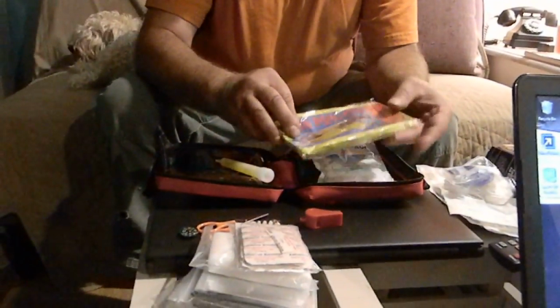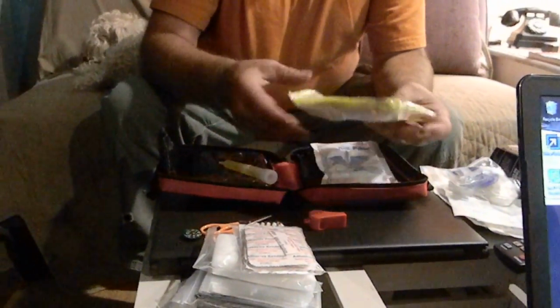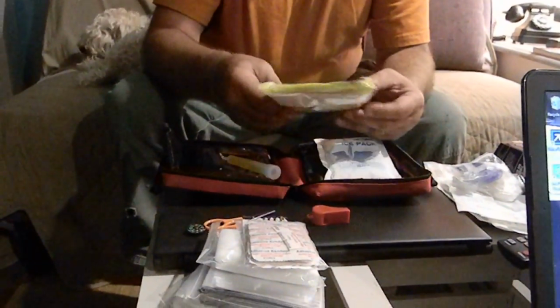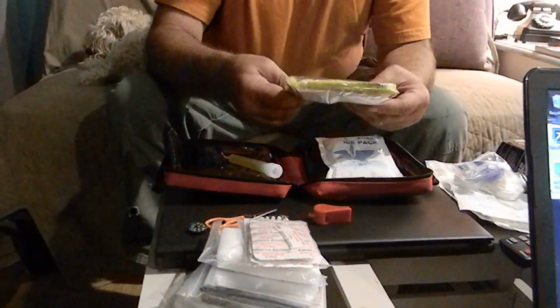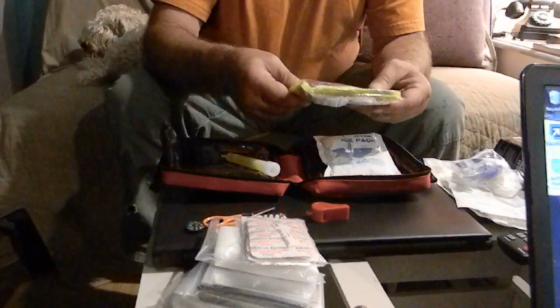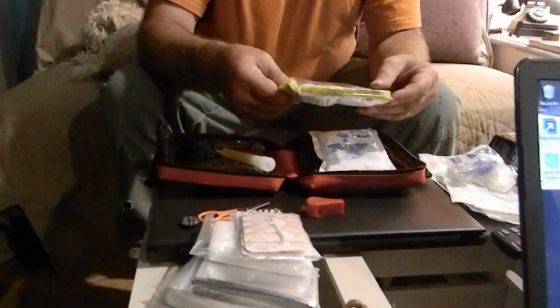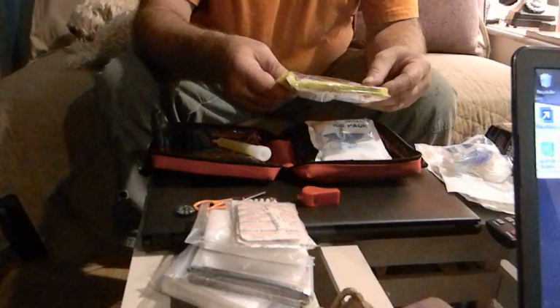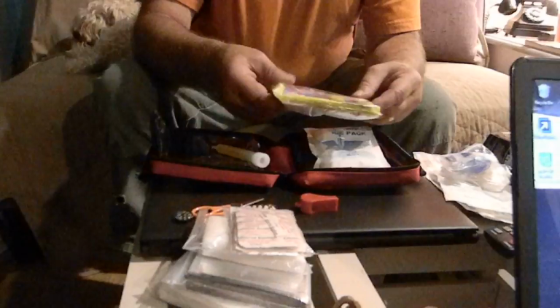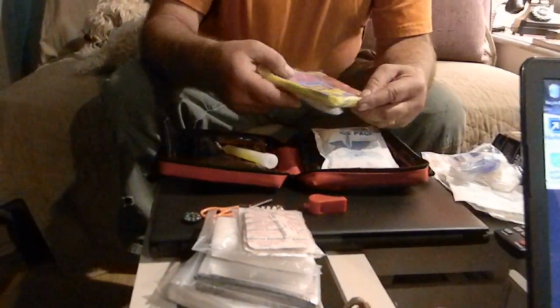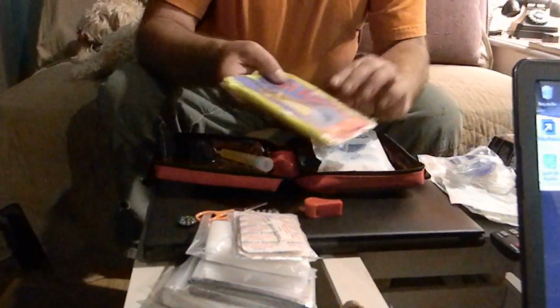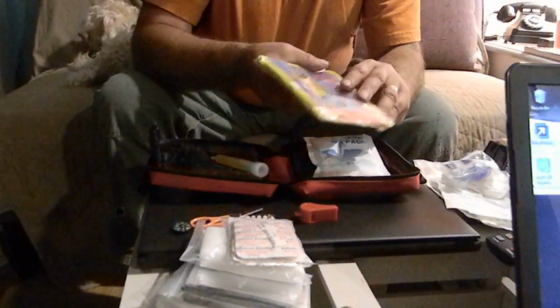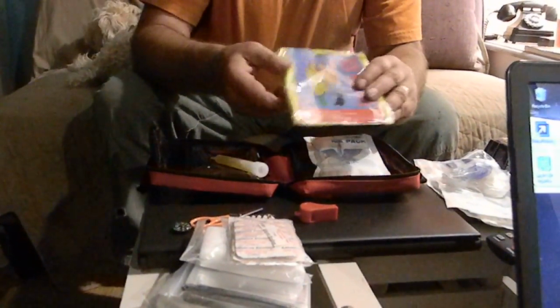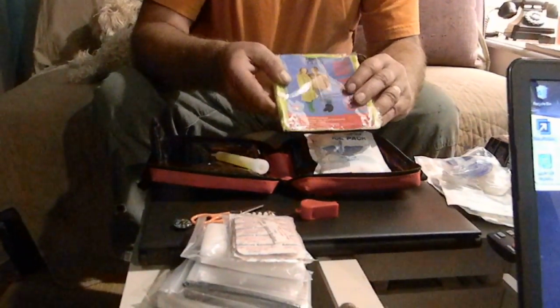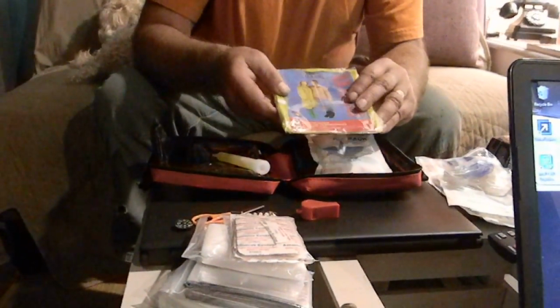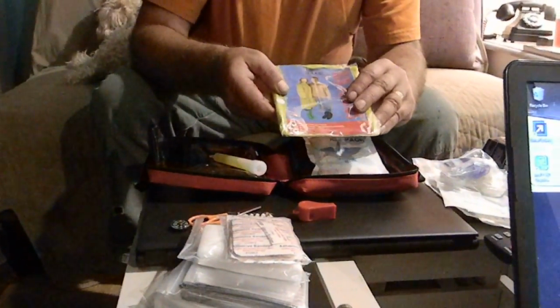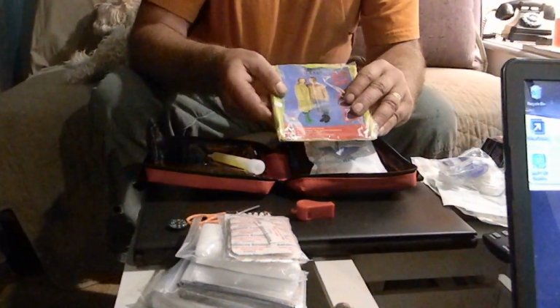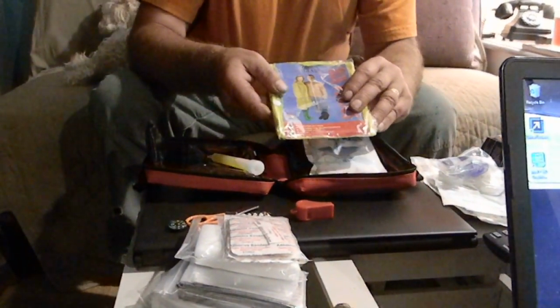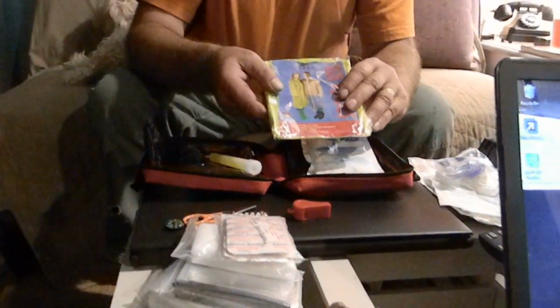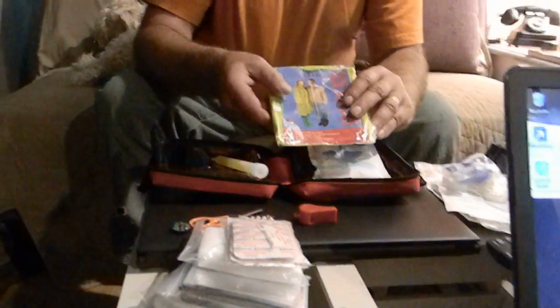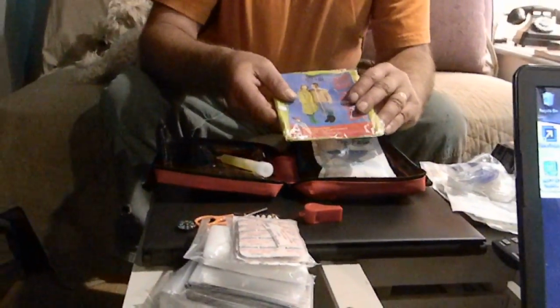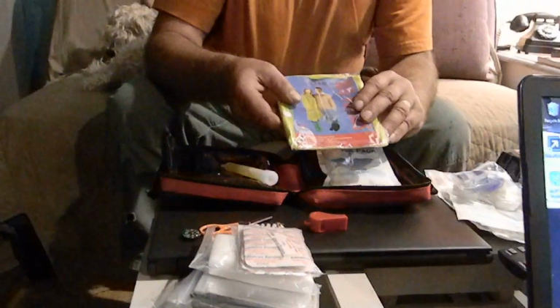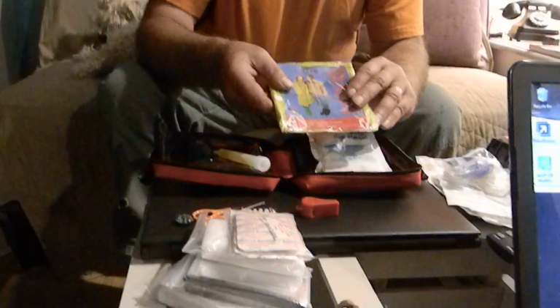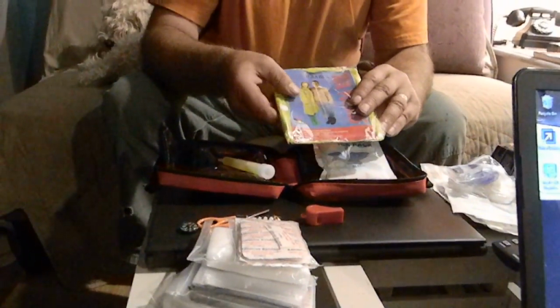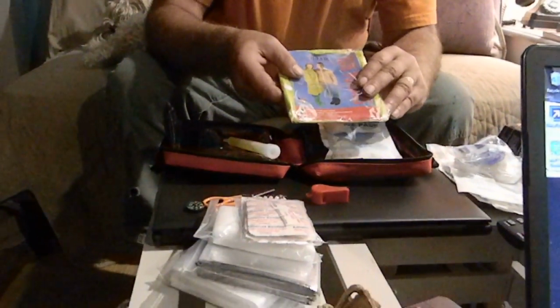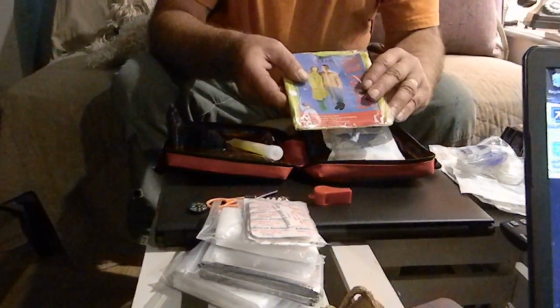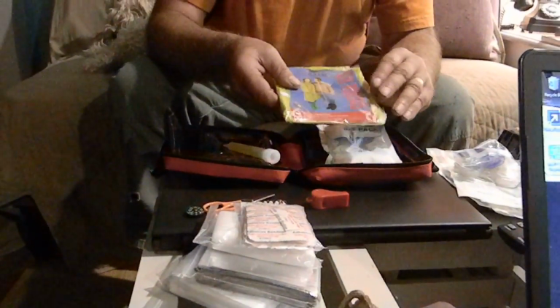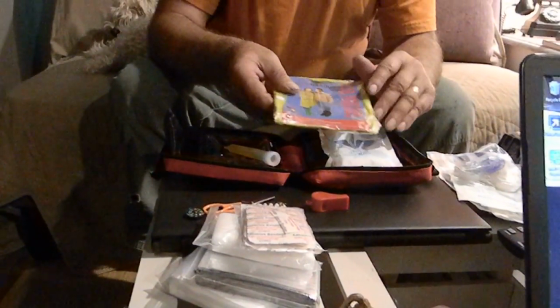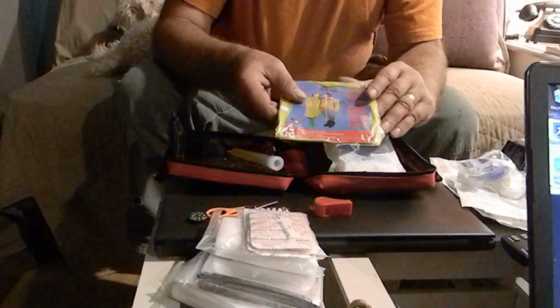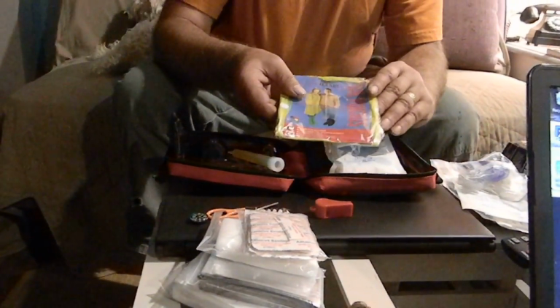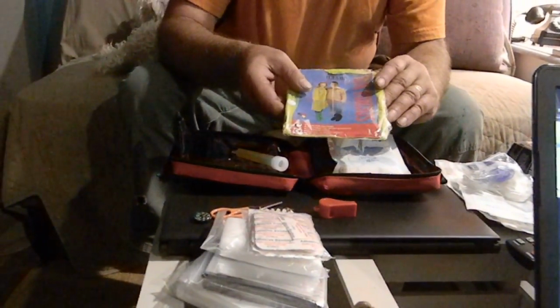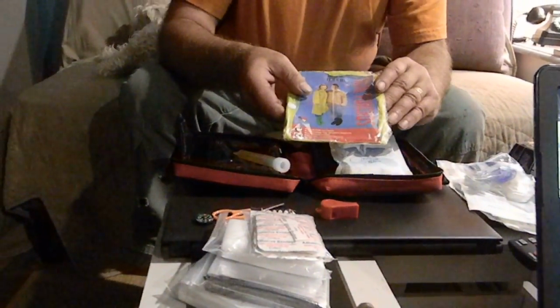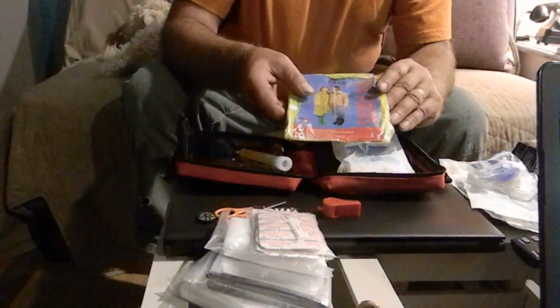Whether you're broken down on the side of the road, out hiking and lost, or just have an everyday cut, bruise, or bee sting — this is the Trip Worthy 100-piece first-aid kit.